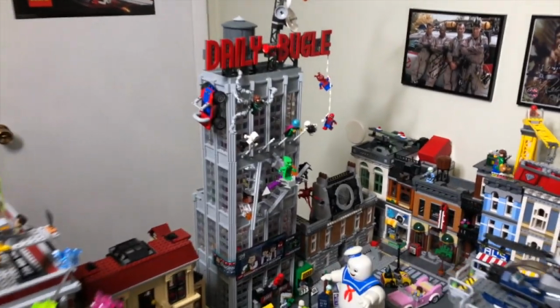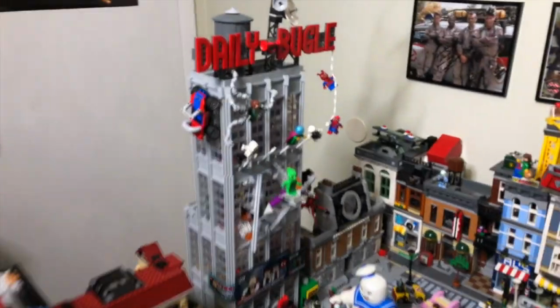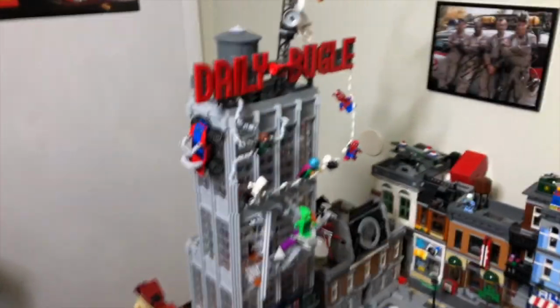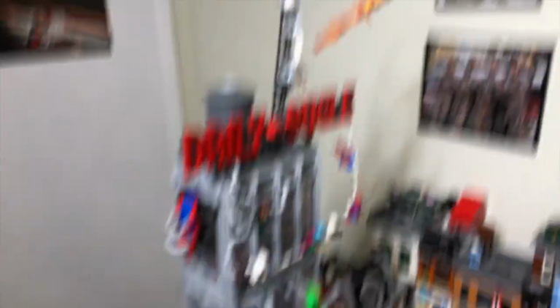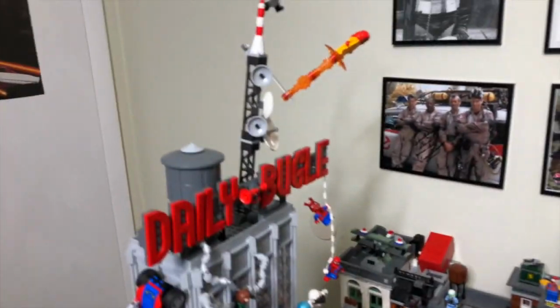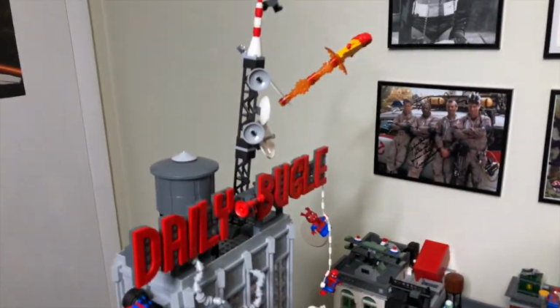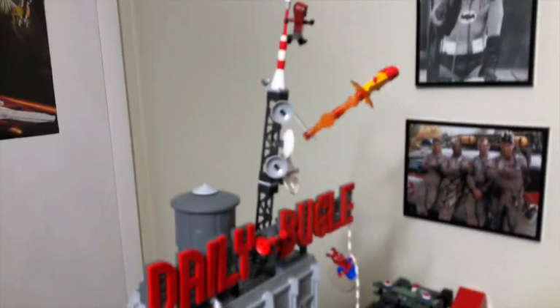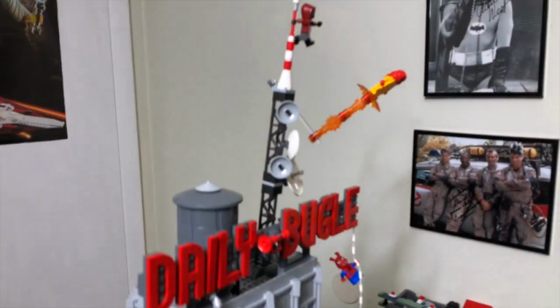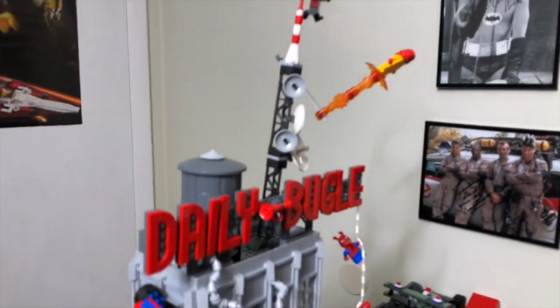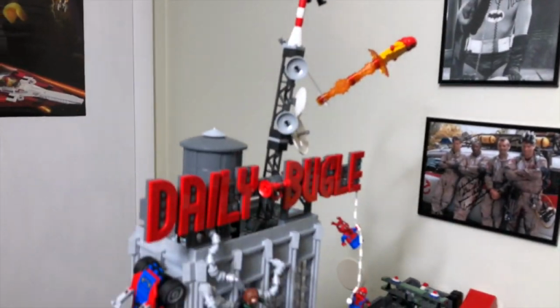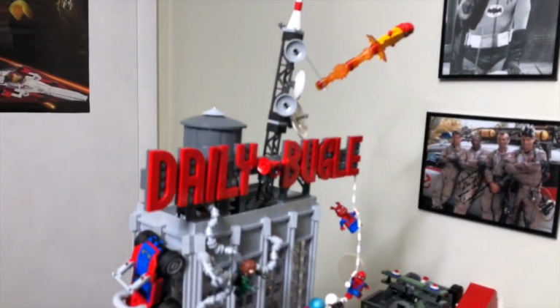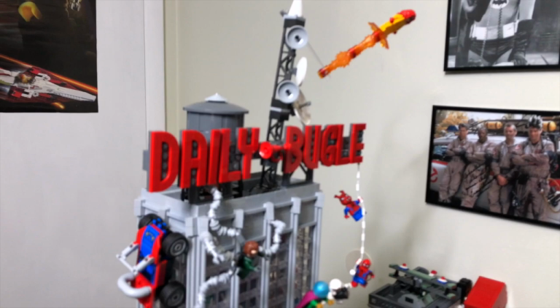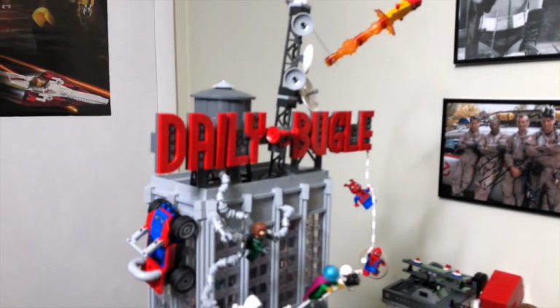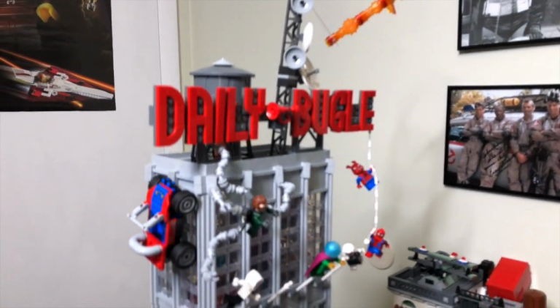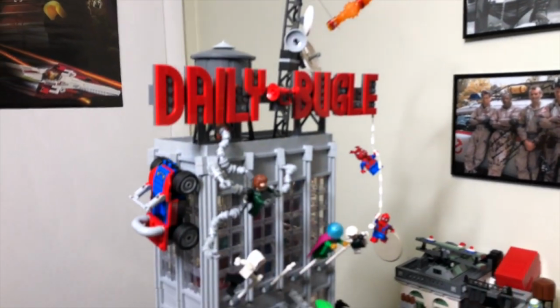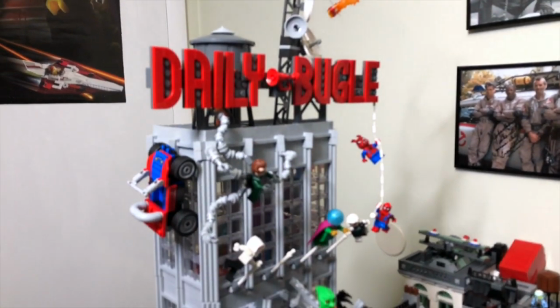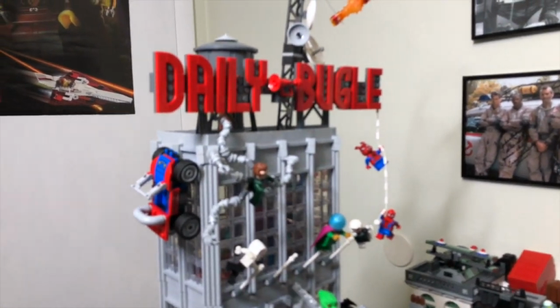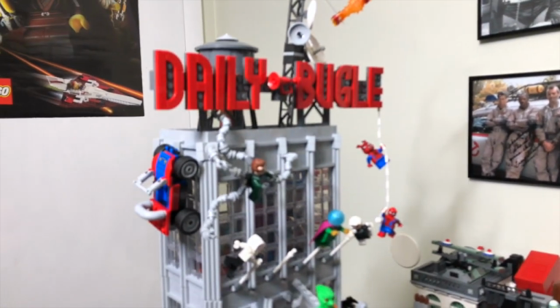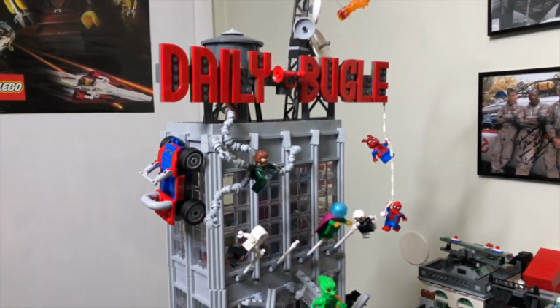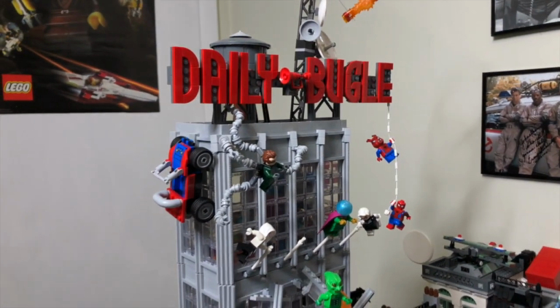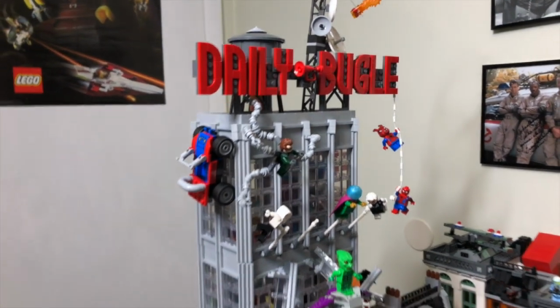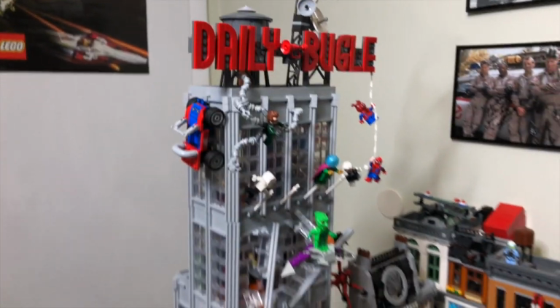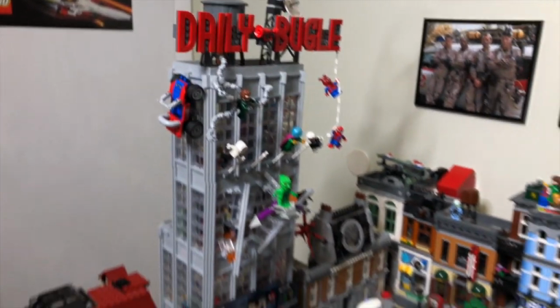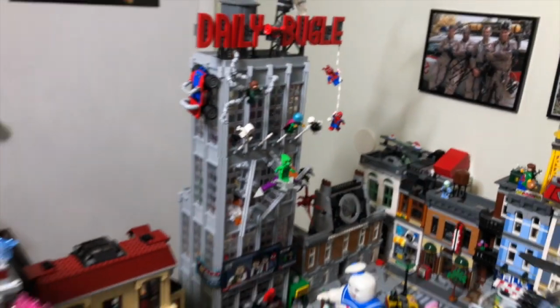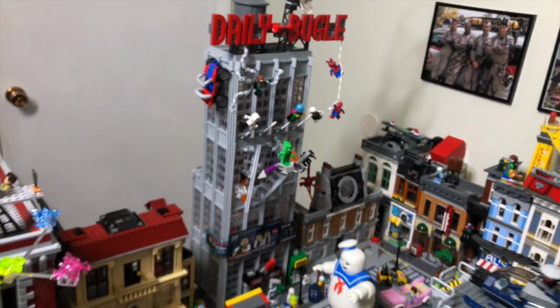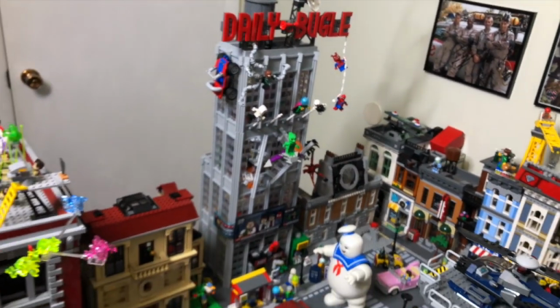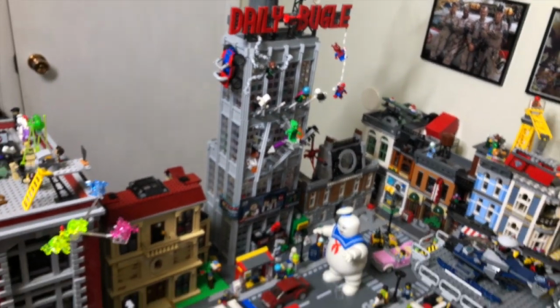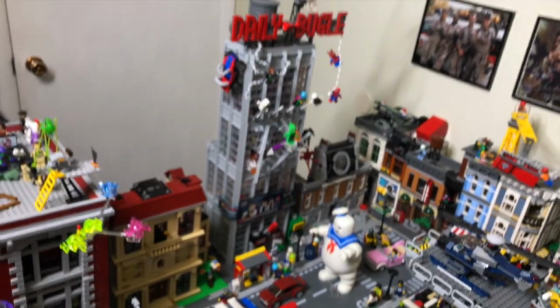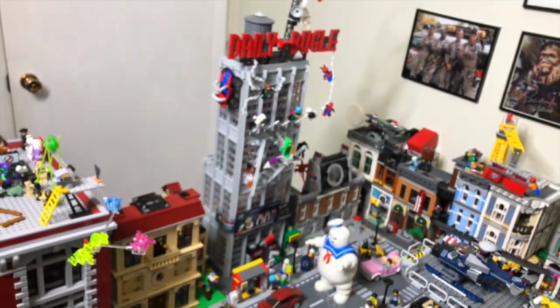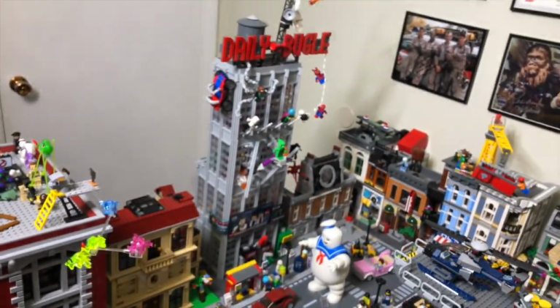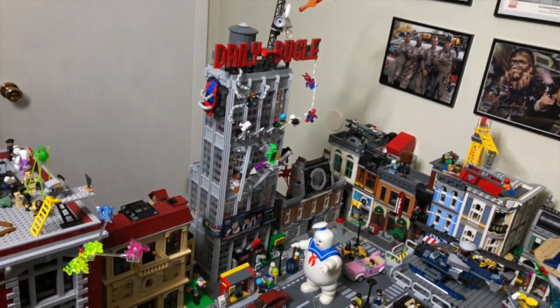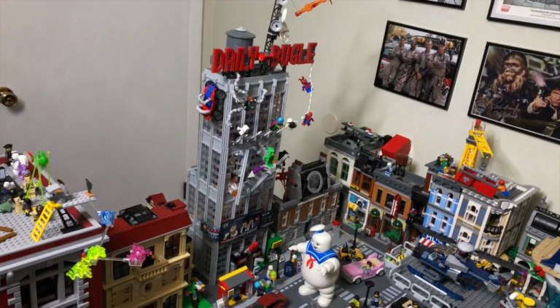I really think the Daily Bugle is my favorite Lego set of all time at this point. It's just such a fantastic set. It displays great, it looks great, and thank you again to Lego for sending it to me early.